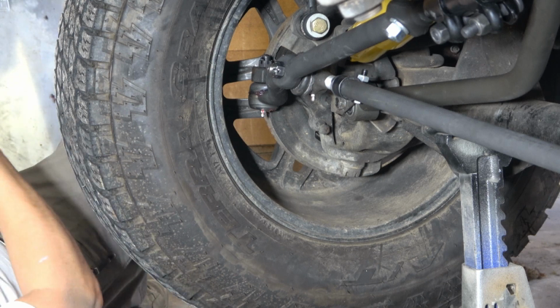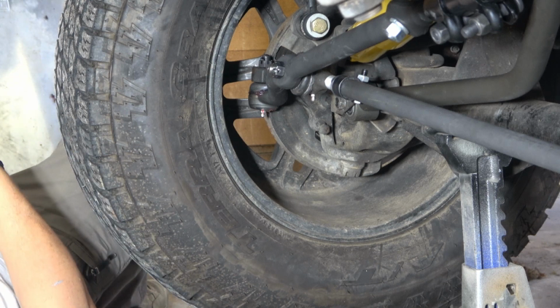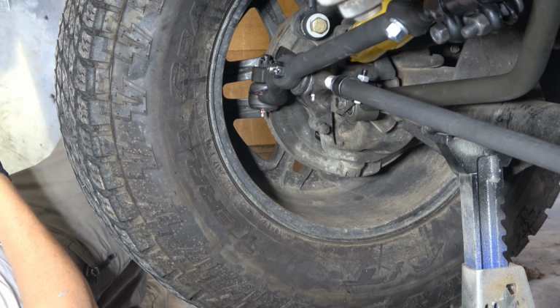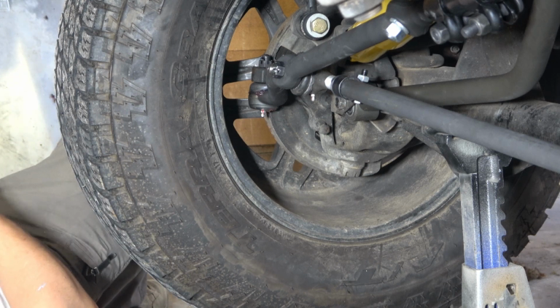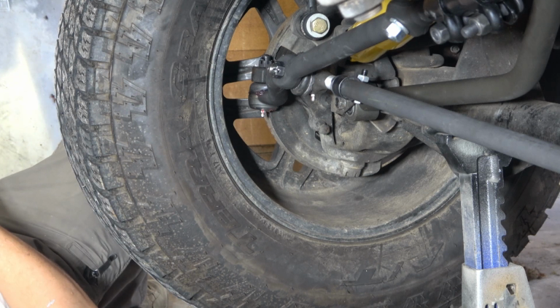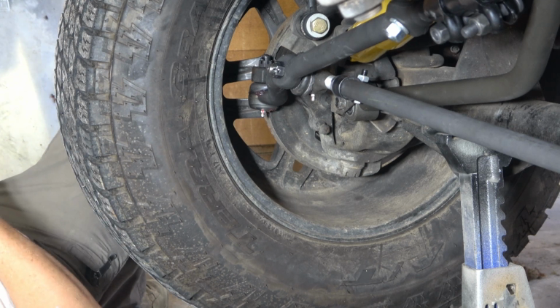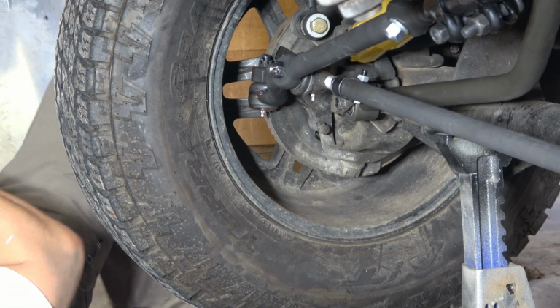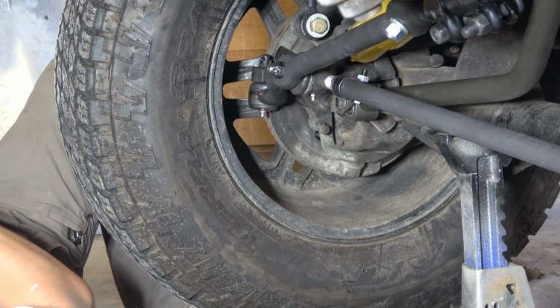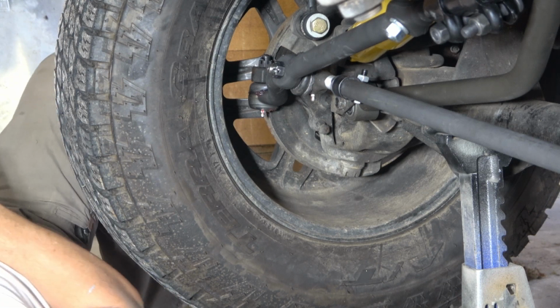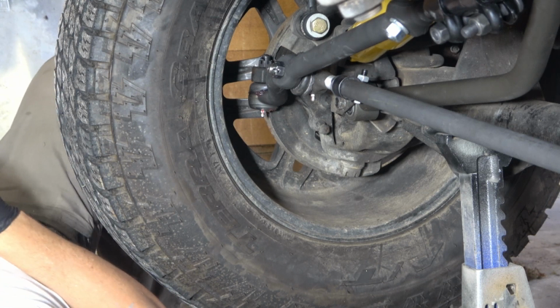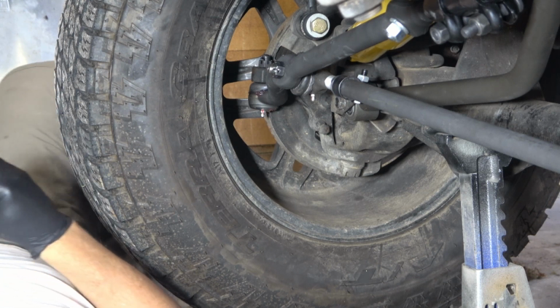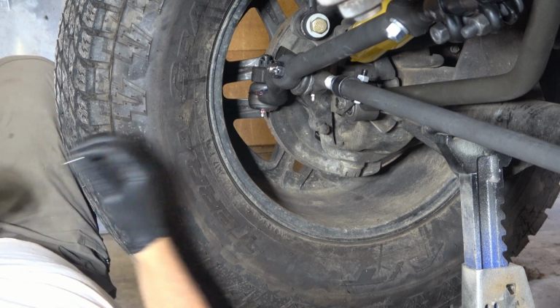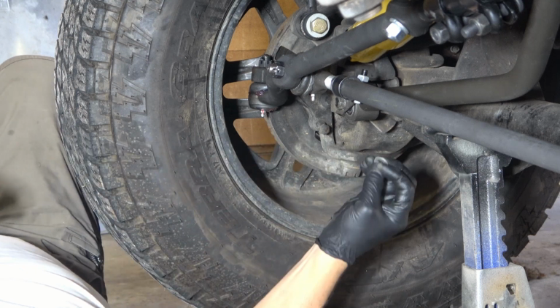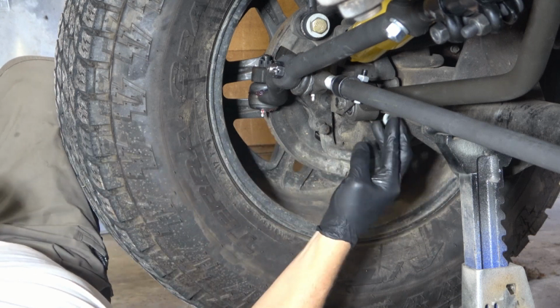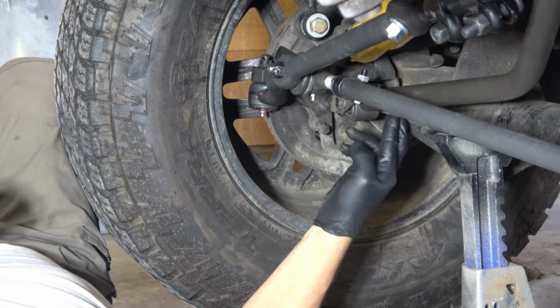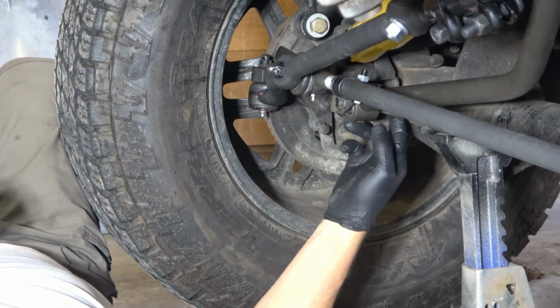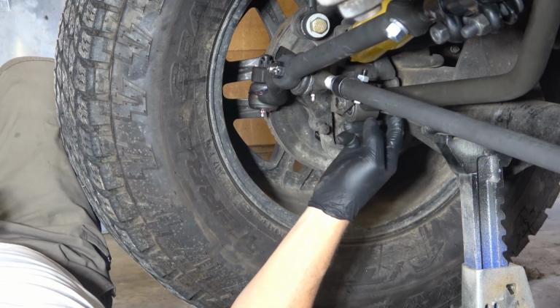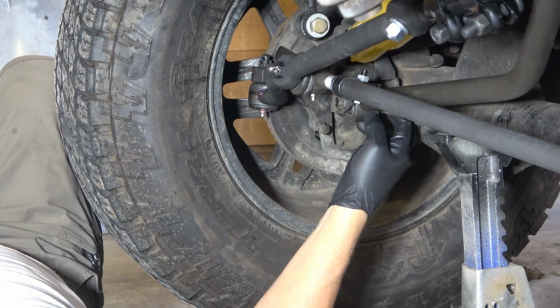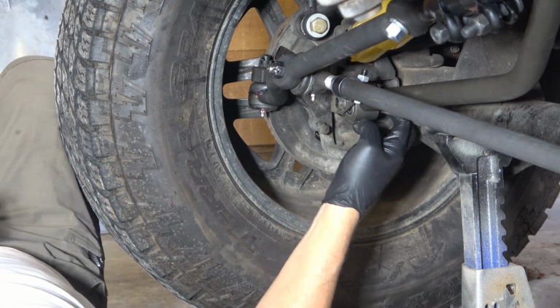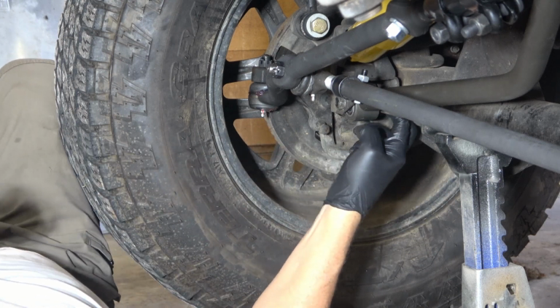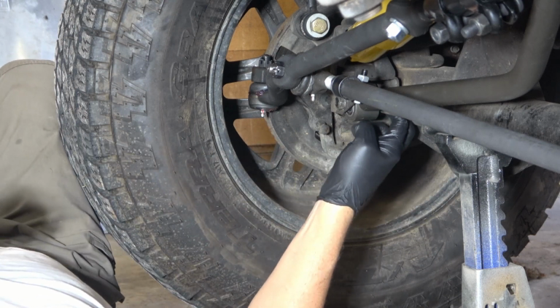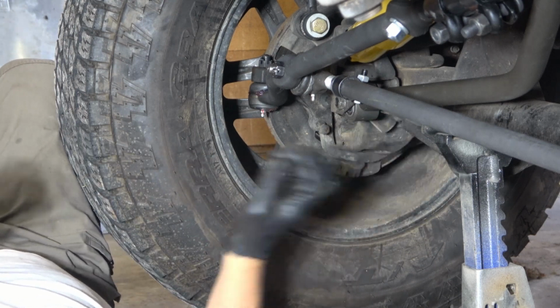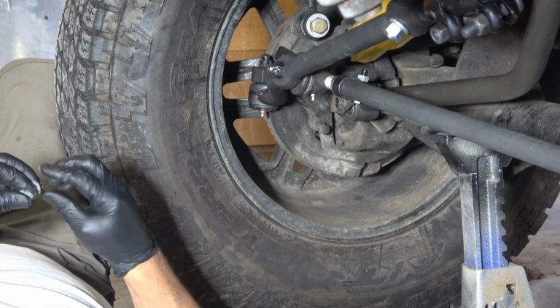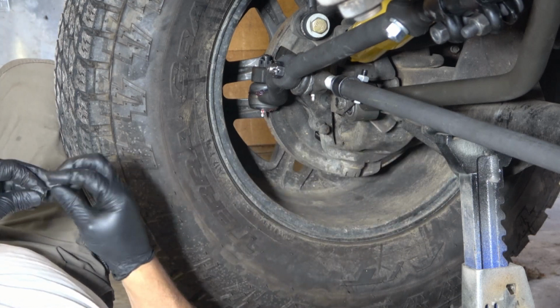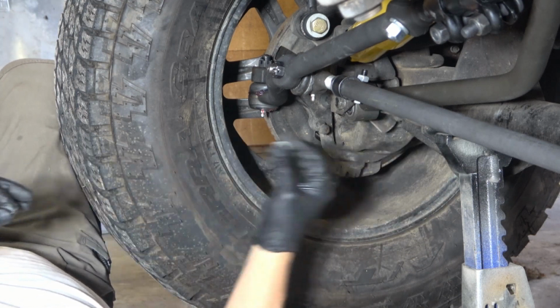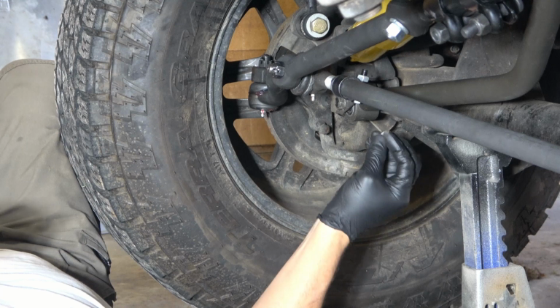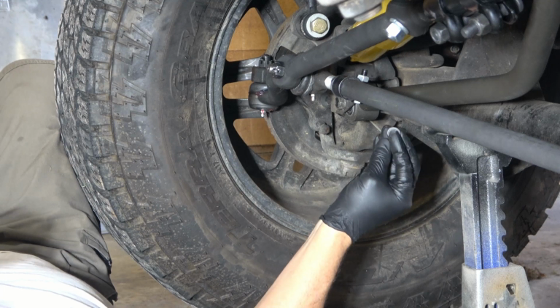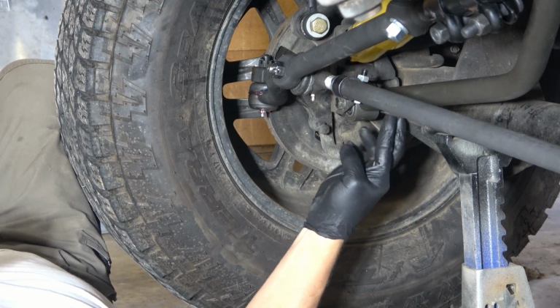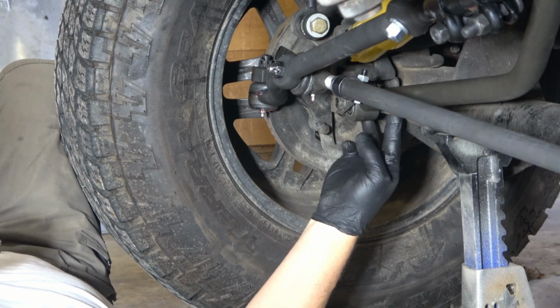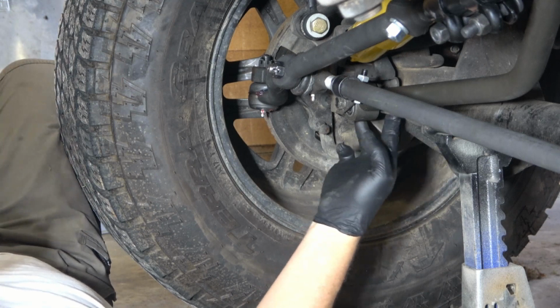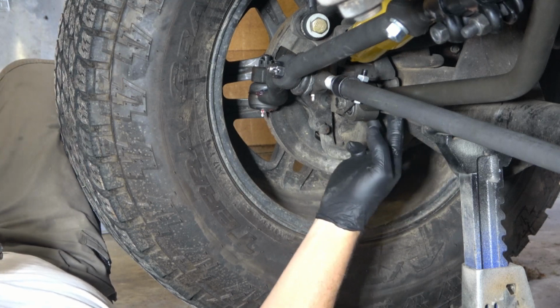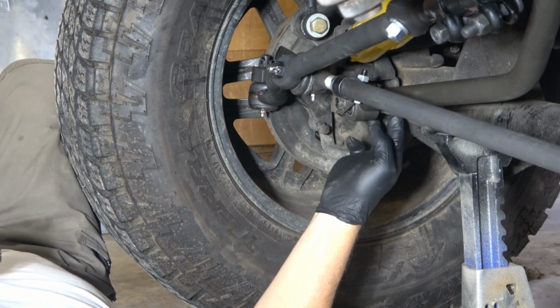It's always suspension that requires percussive maintenance. That's the term of the day — percussive maintenance.